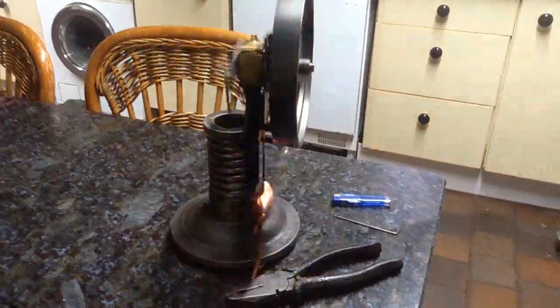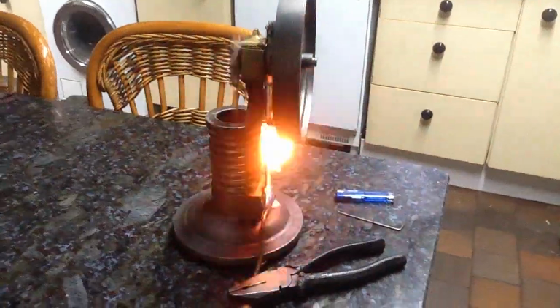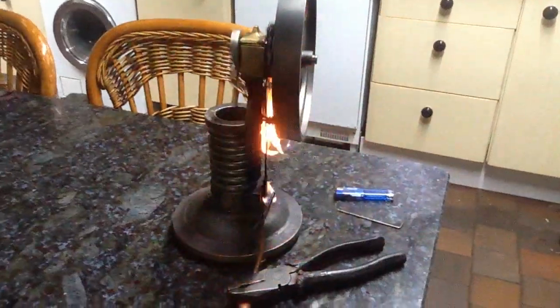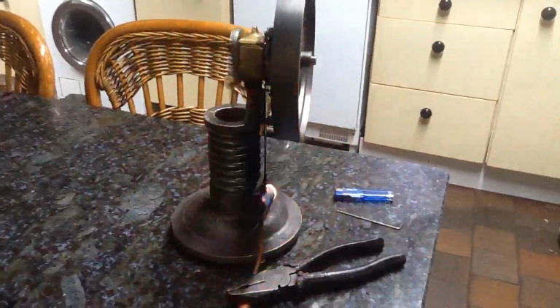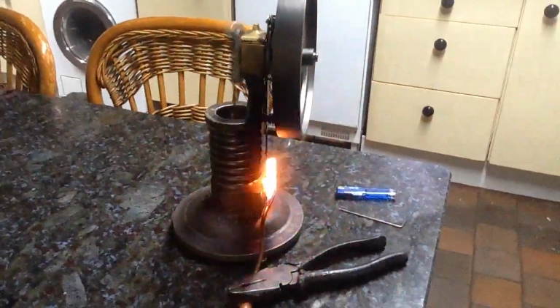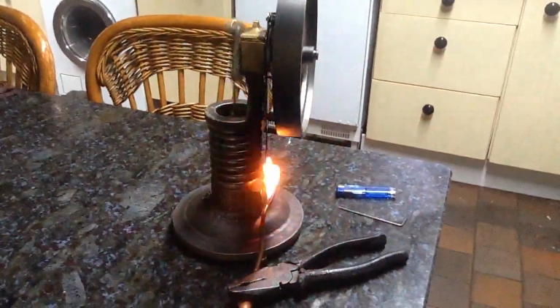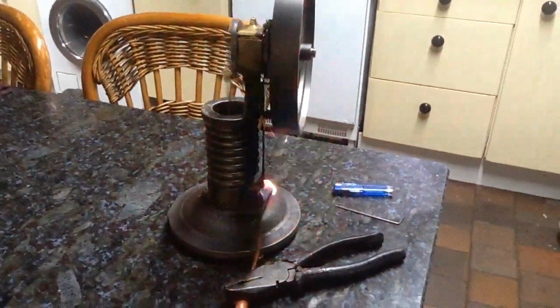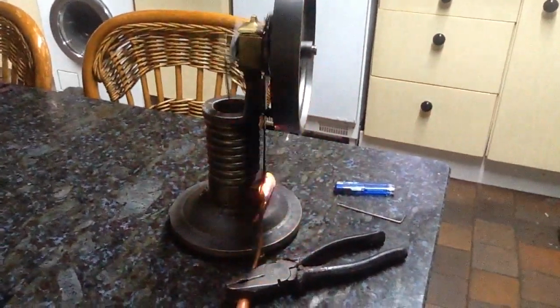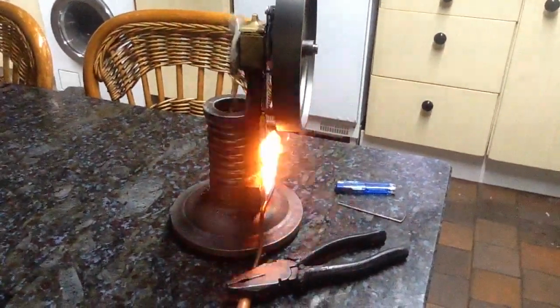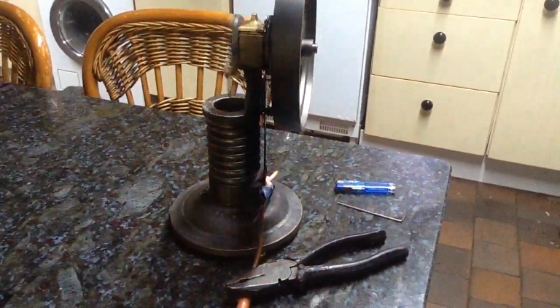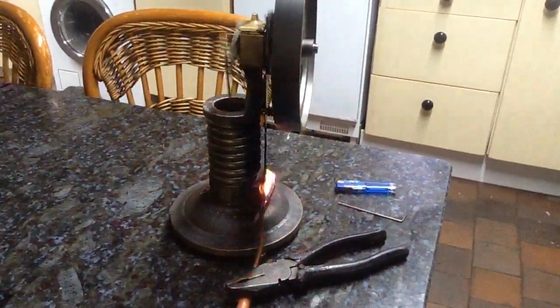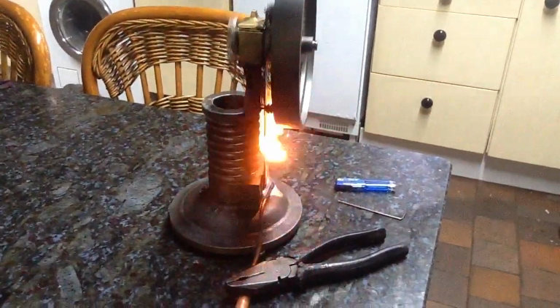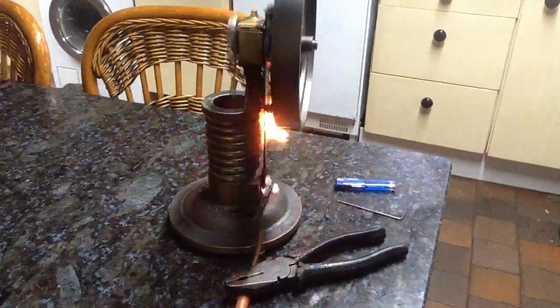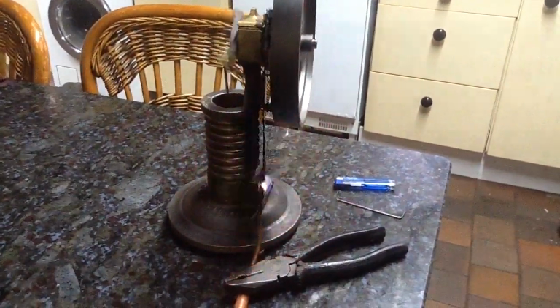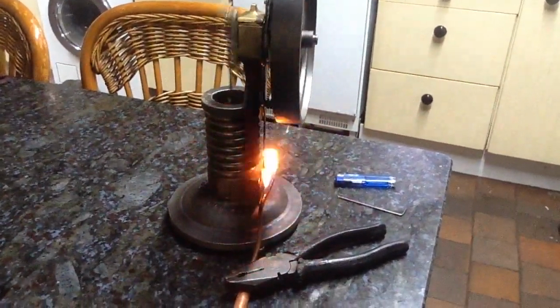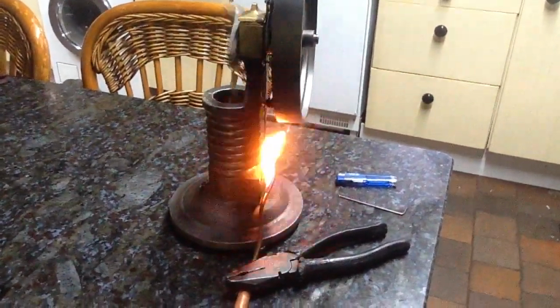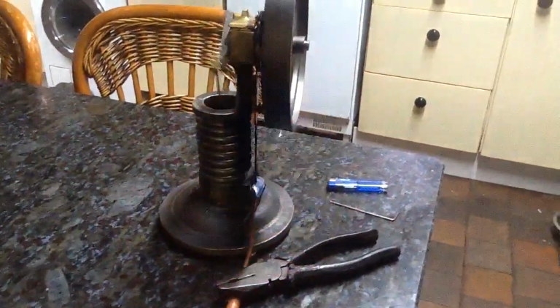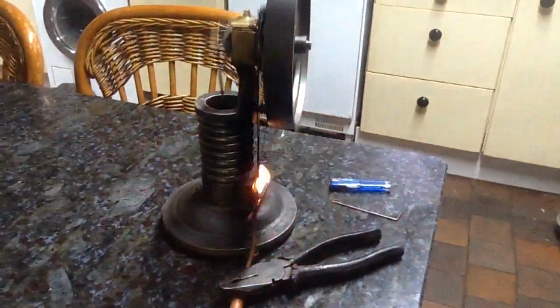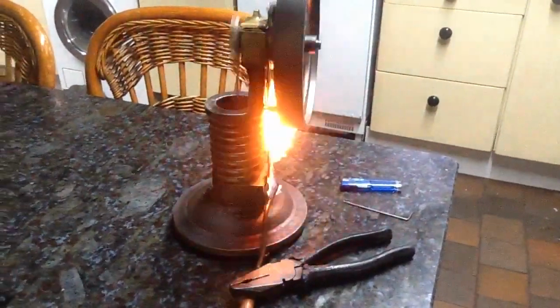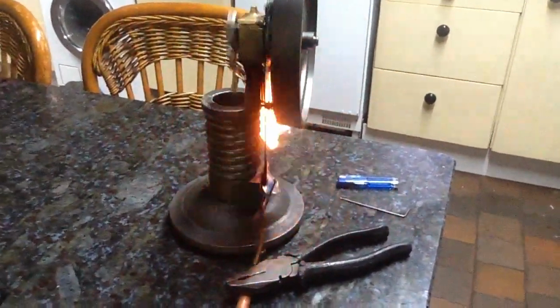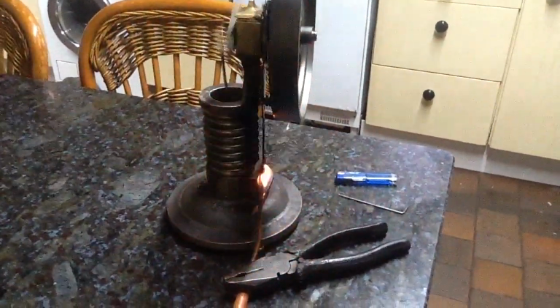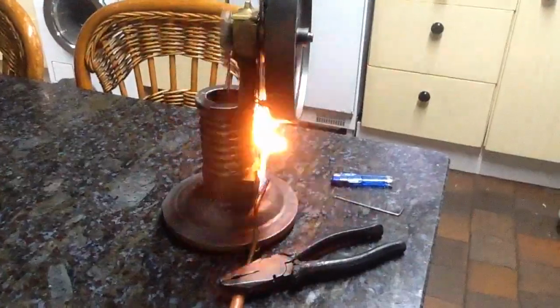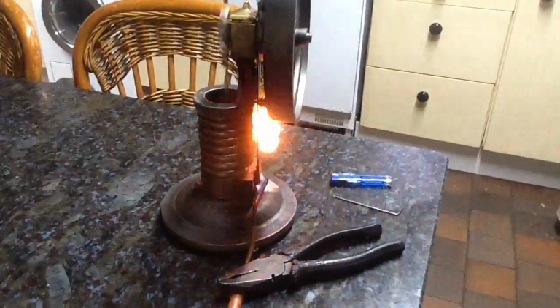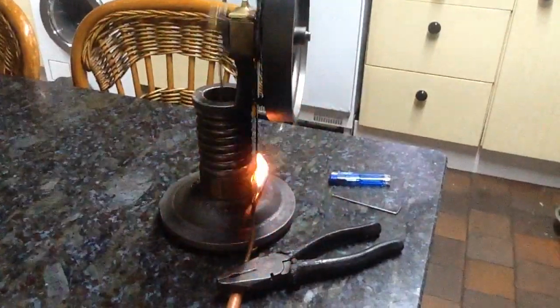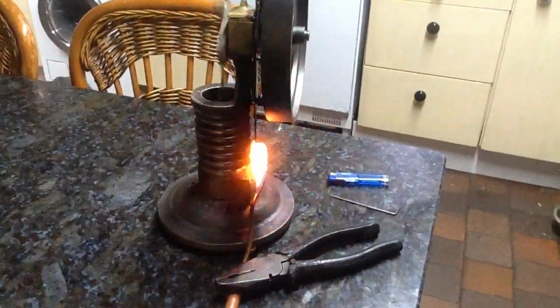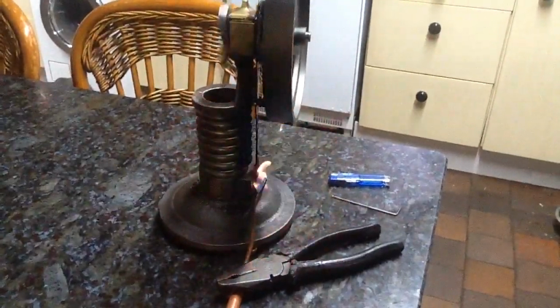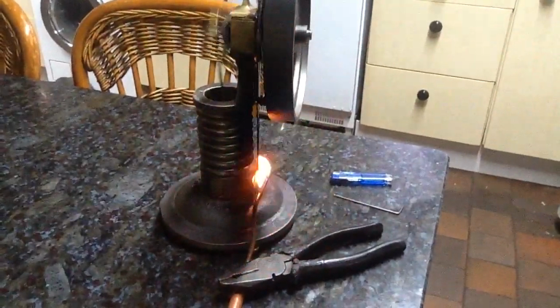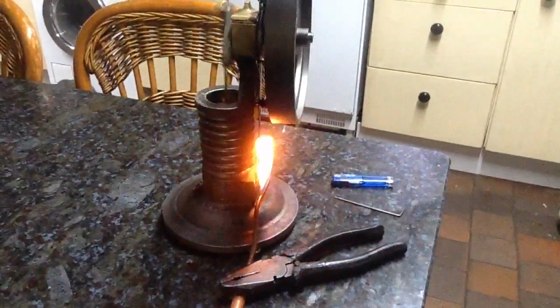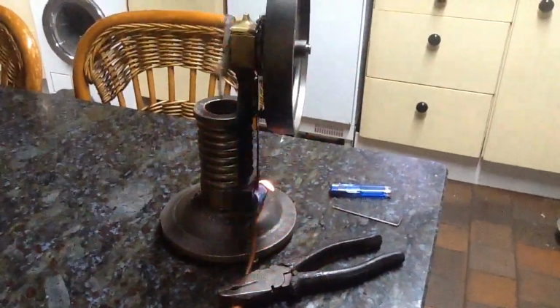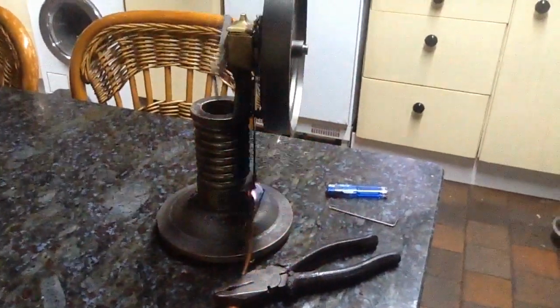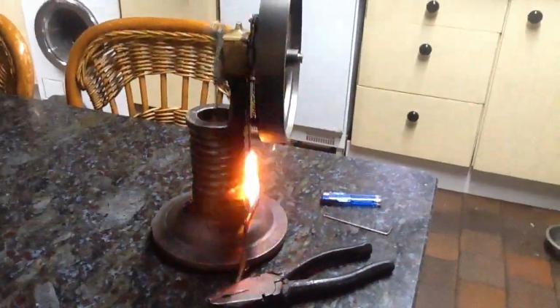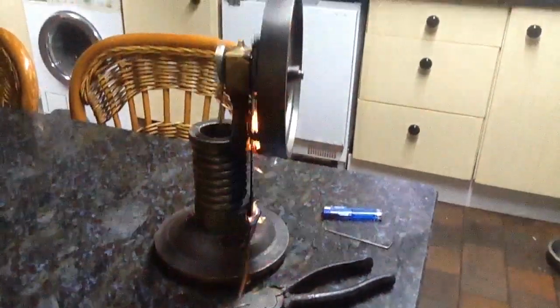Hi everyone, this is the Allen Foundry Chuck Mark II flame gulper, liquor, or vacuum engine.